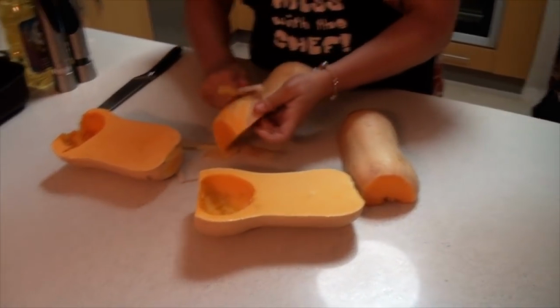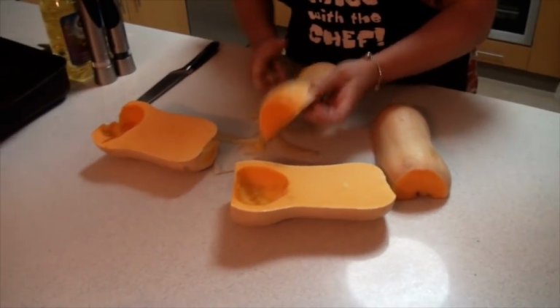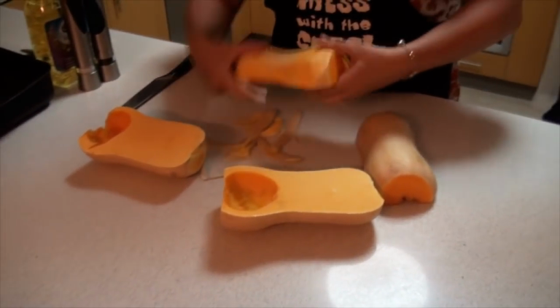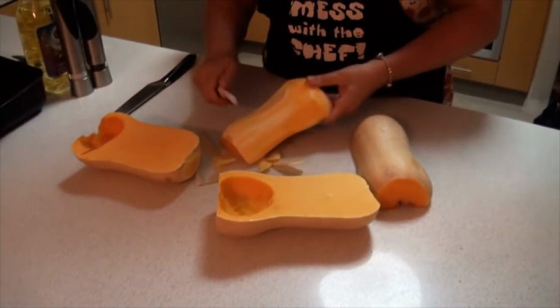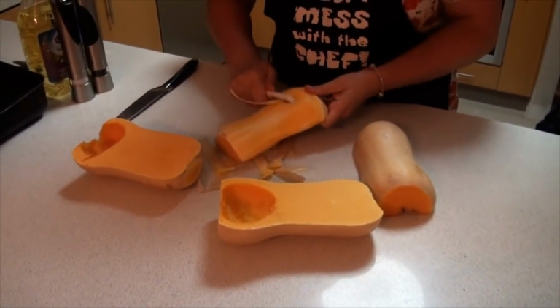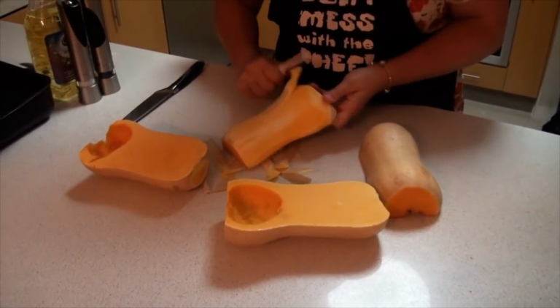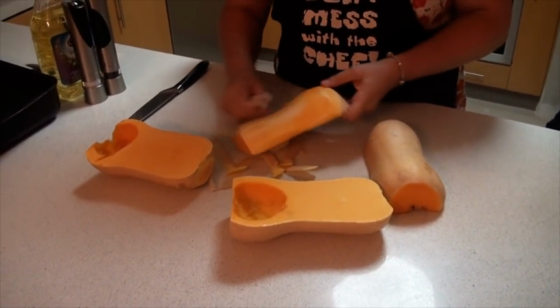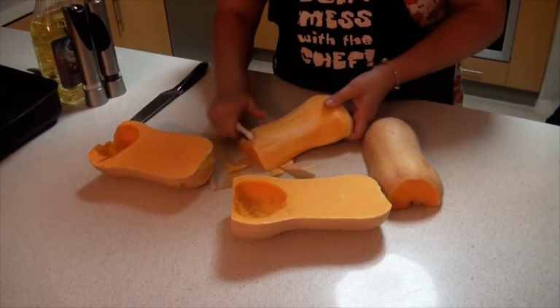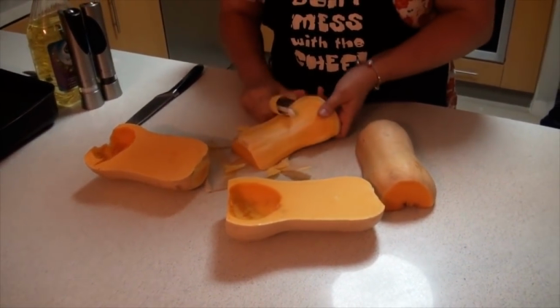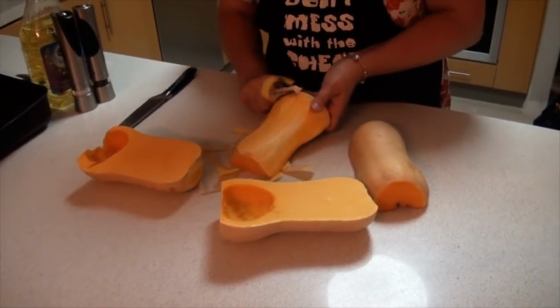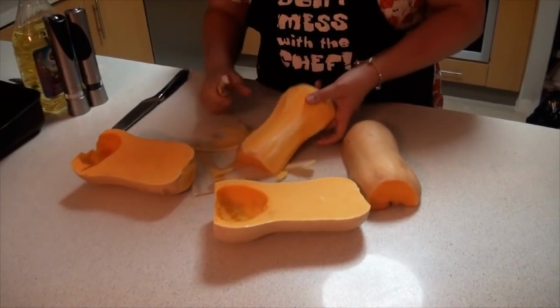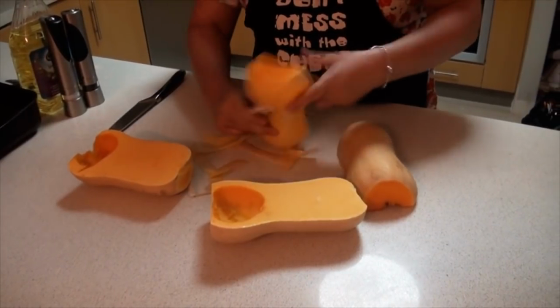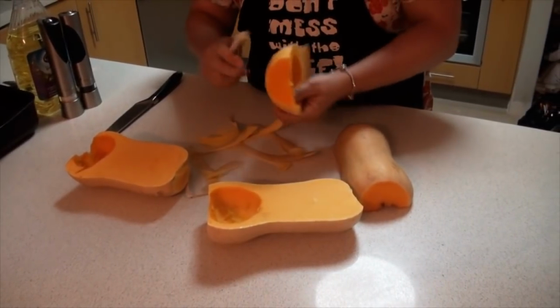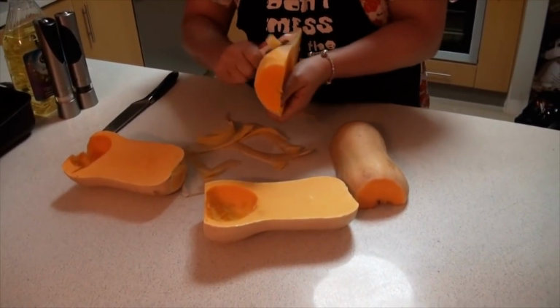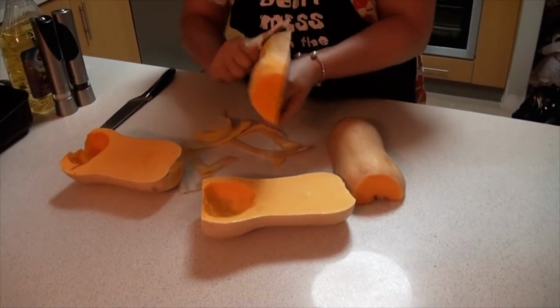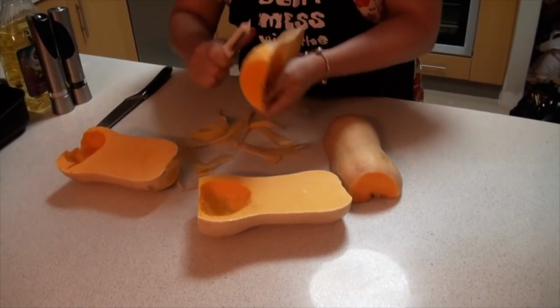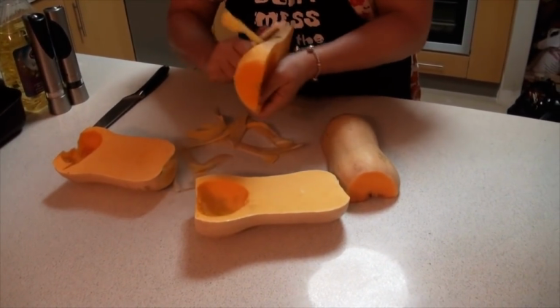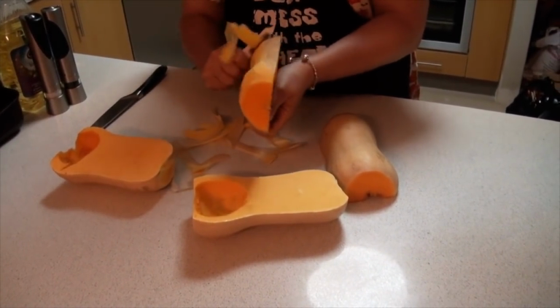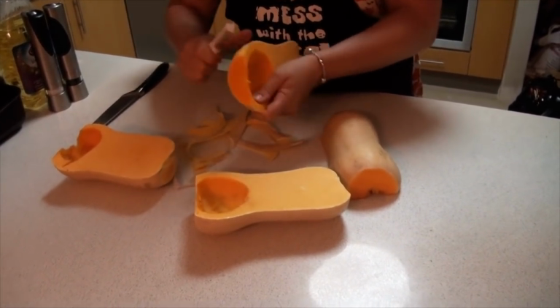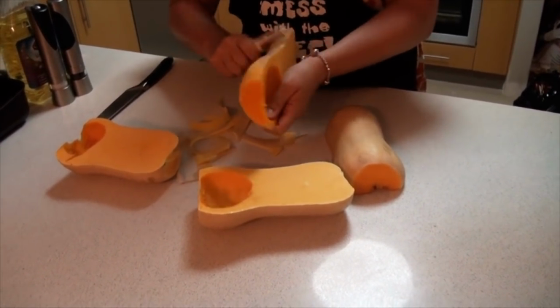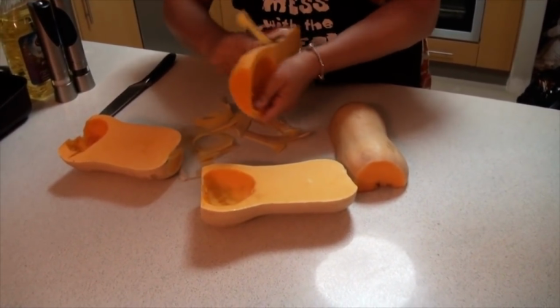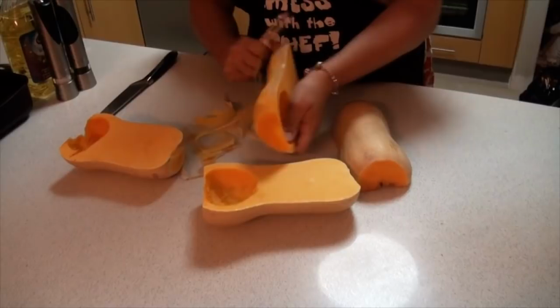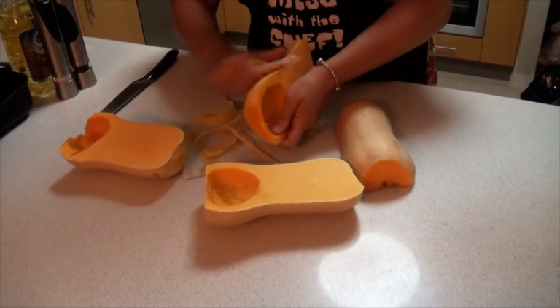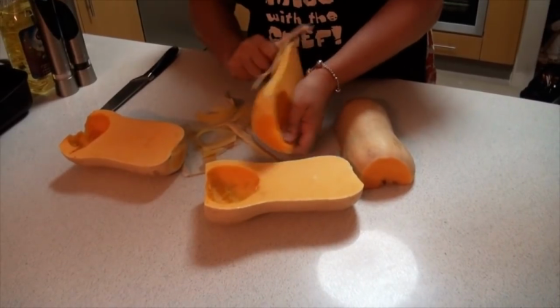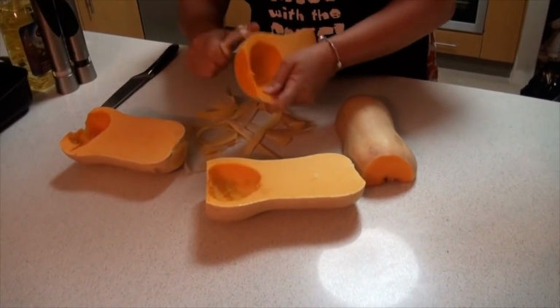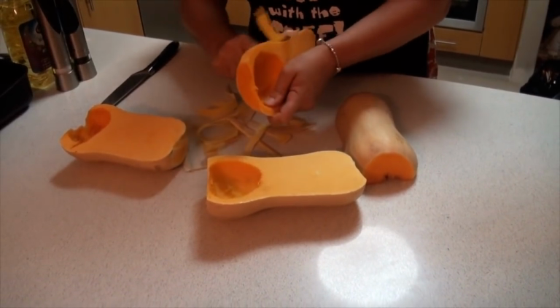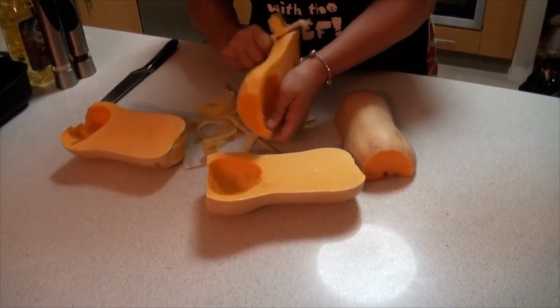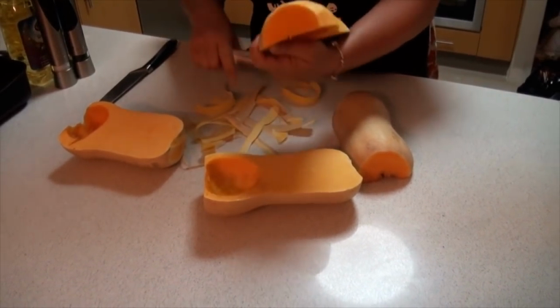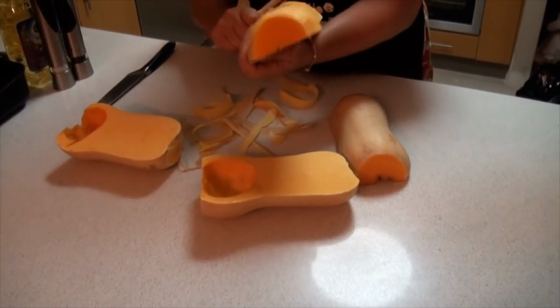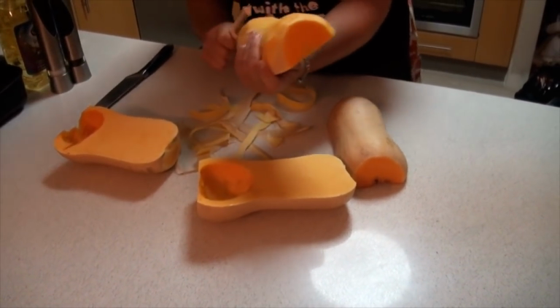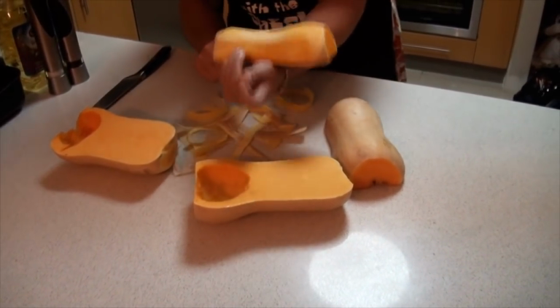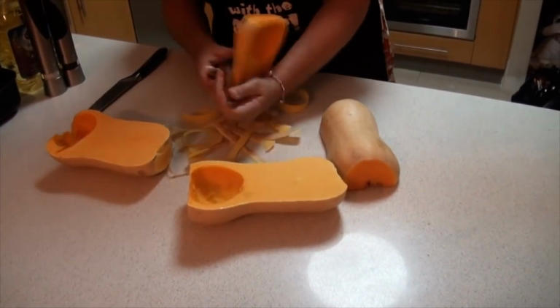So you simply cut the pumpkin, de-seed it and peel the skin off it. It's a bit of a painful procedure but it needs to be done because you don't want seeds or peel in your pumpkin soup.